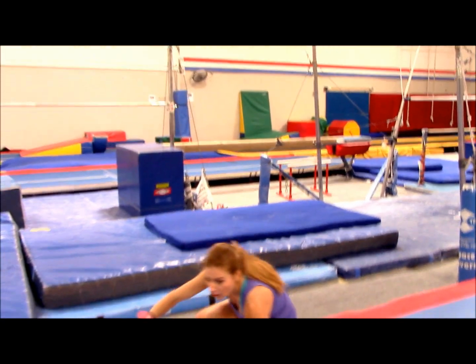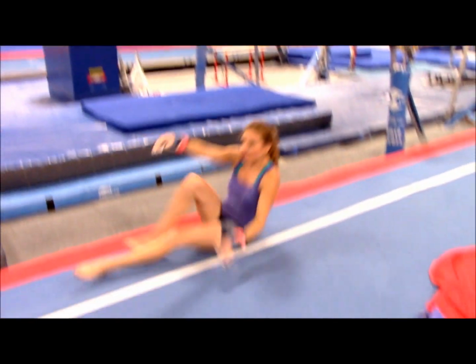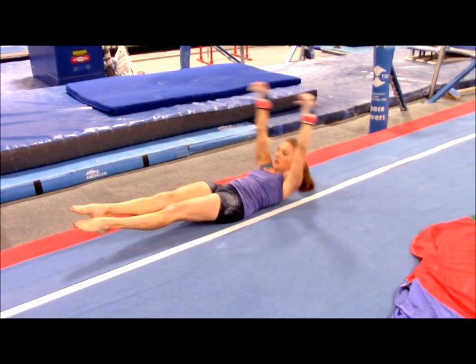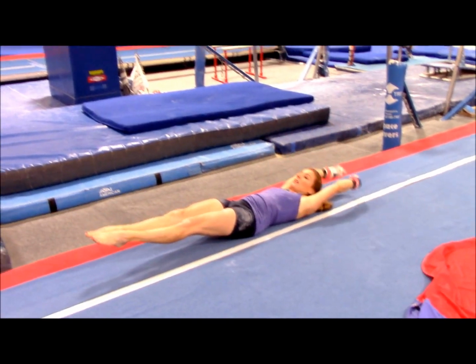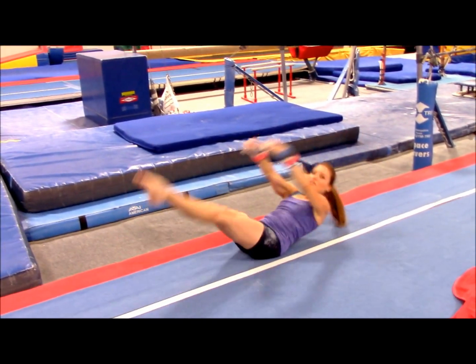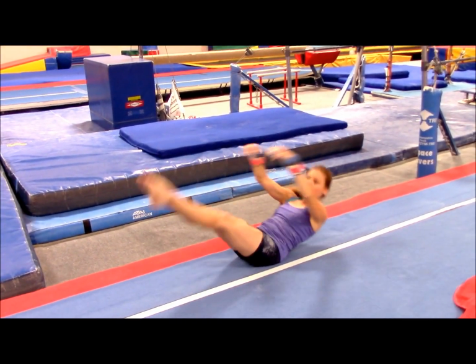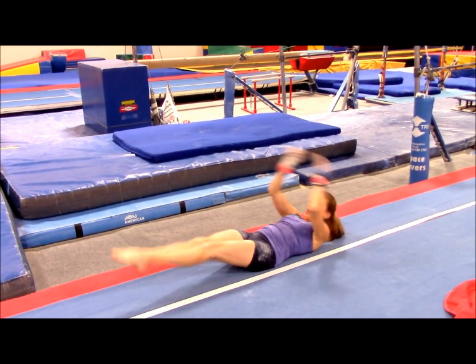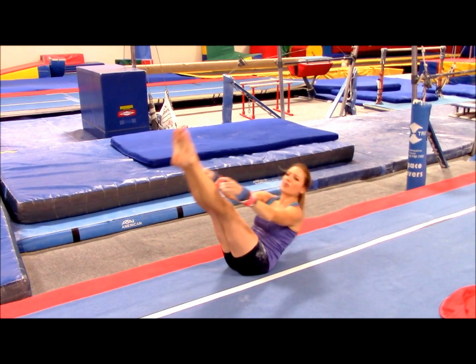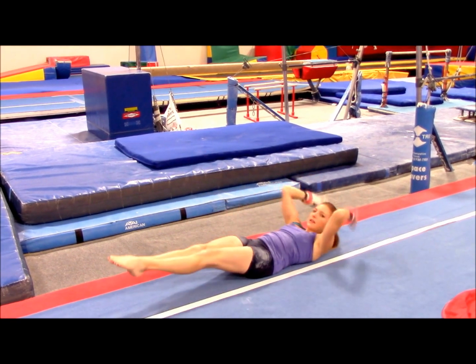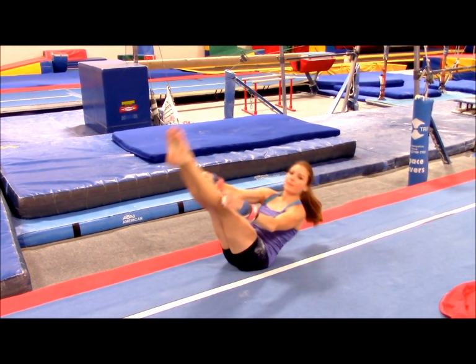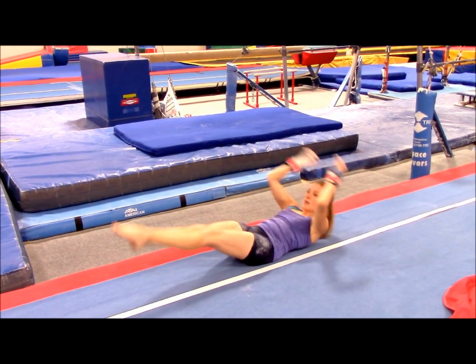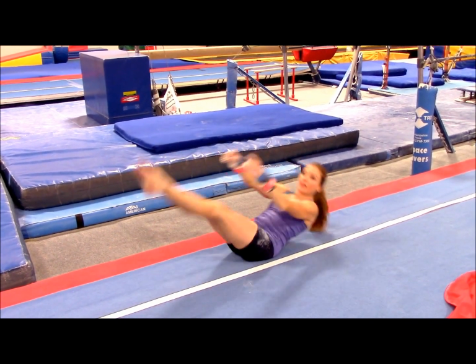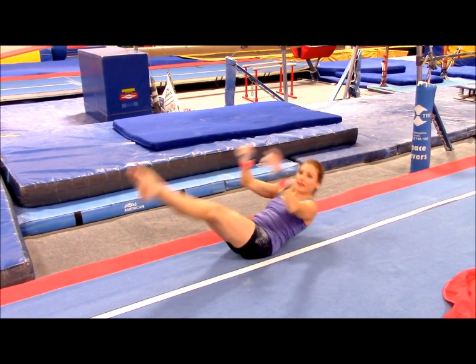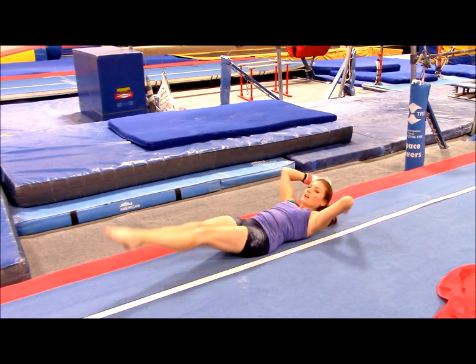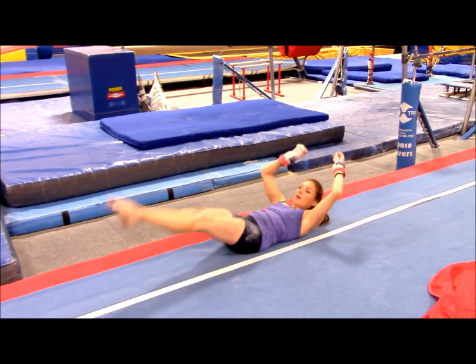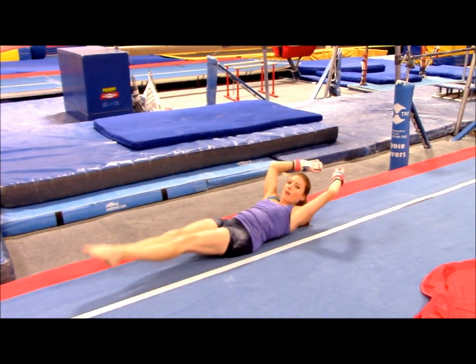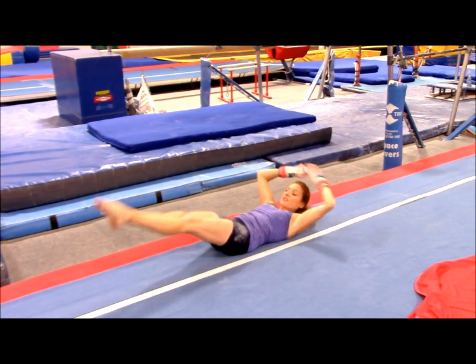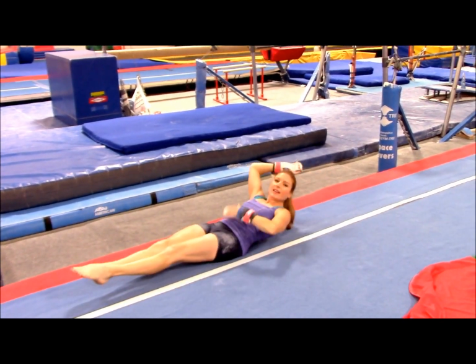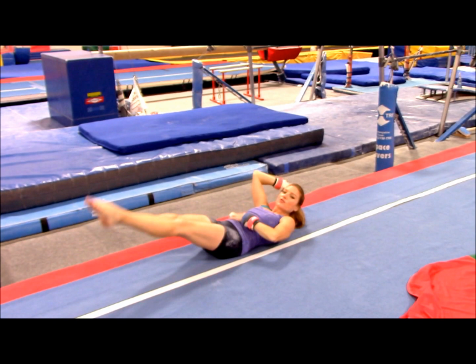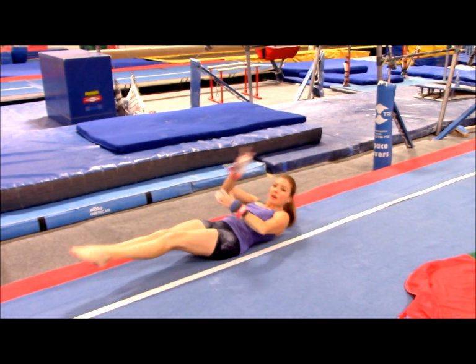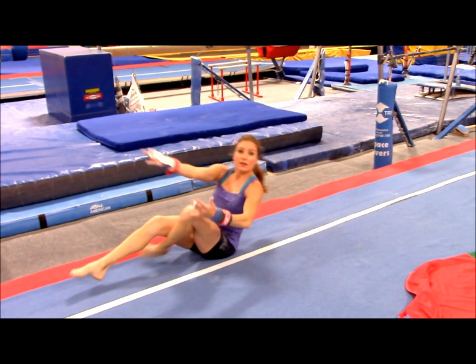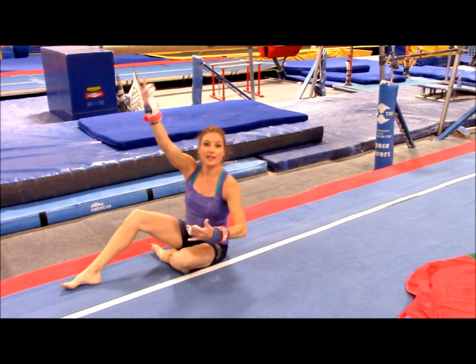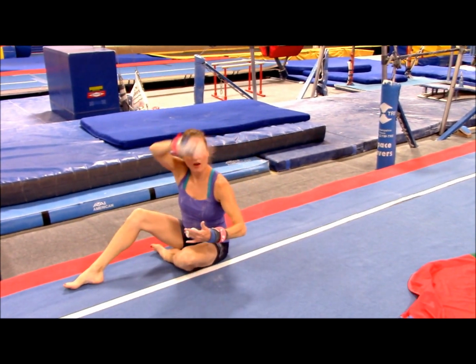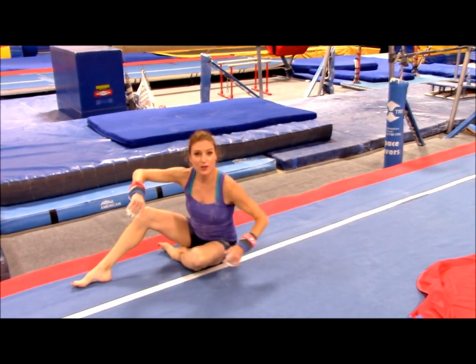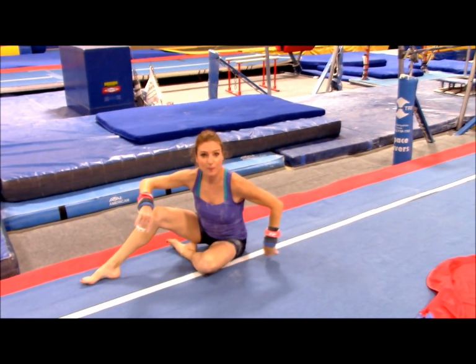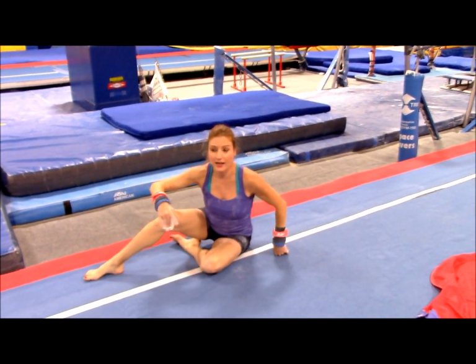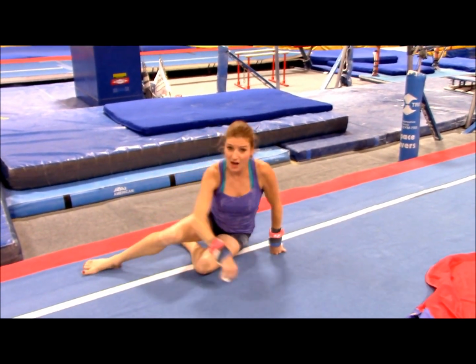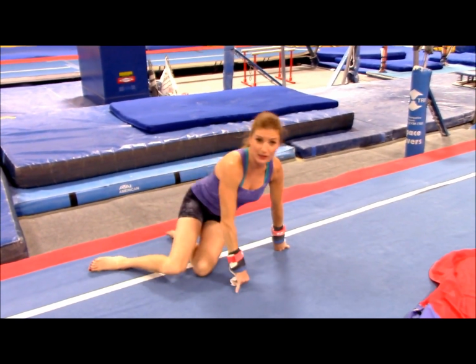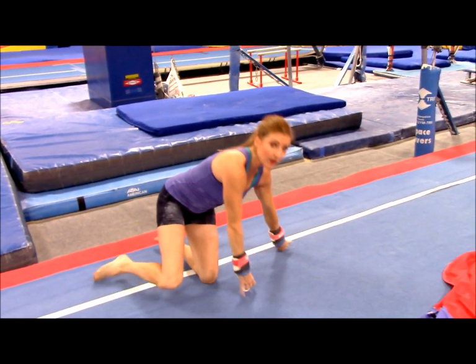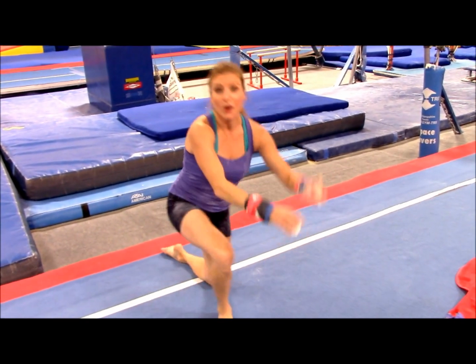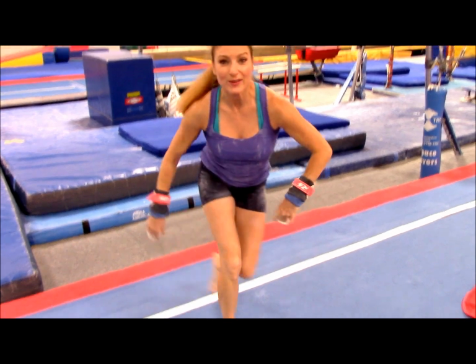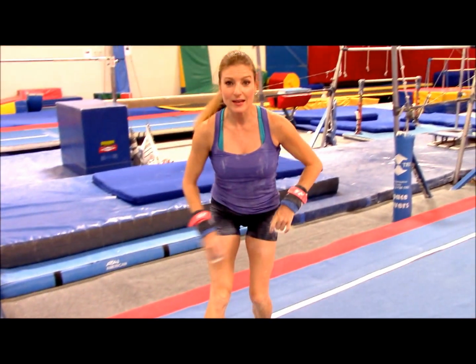Then you're gonna get that same nice laid-out position. Do so many V-ups and leg lifts and hollow body rocks, because you've got to get this strong so you can get those toes up and over. It's actually really fun when you do it — it's kind of like a ride.